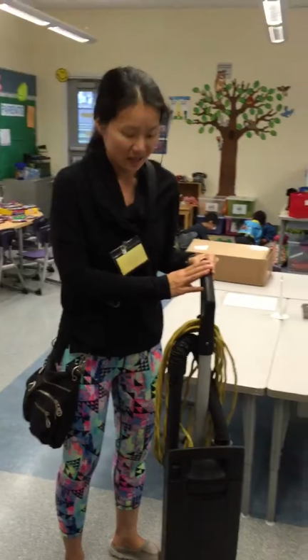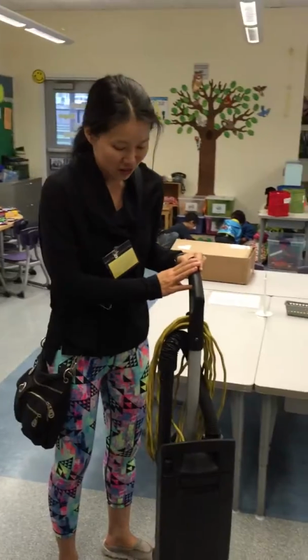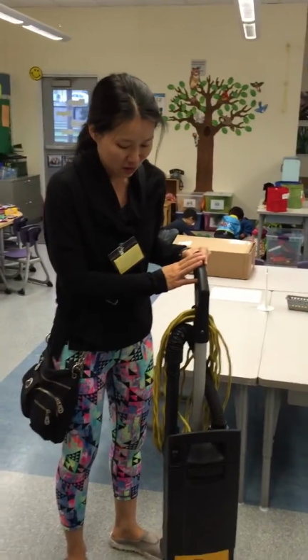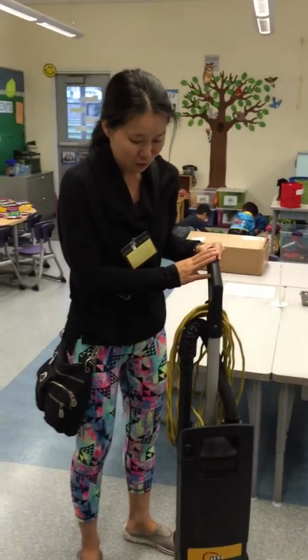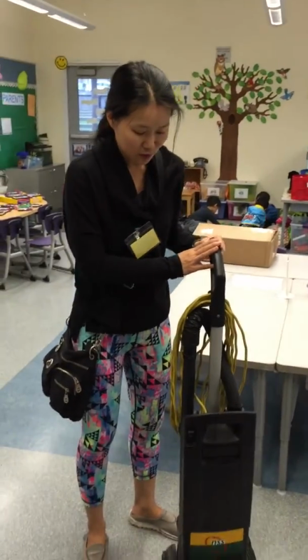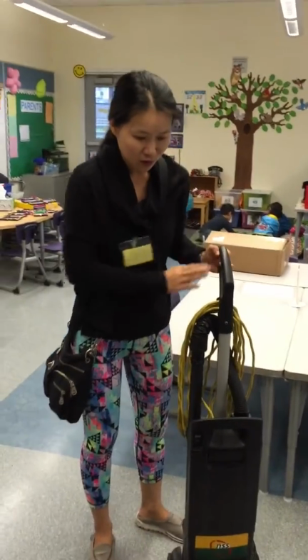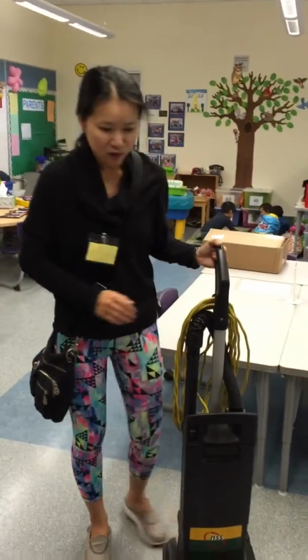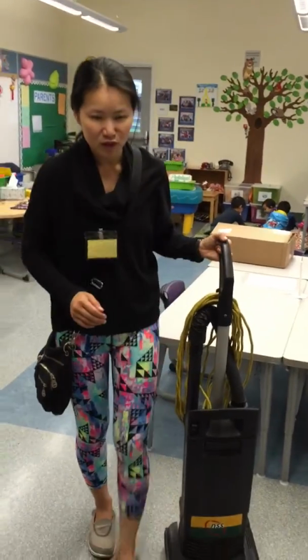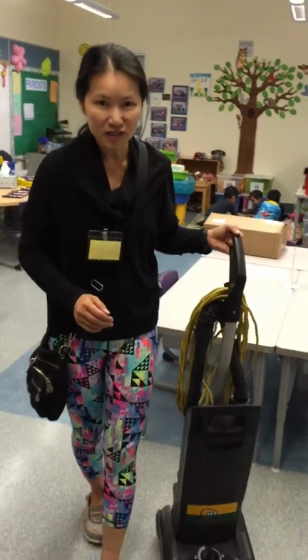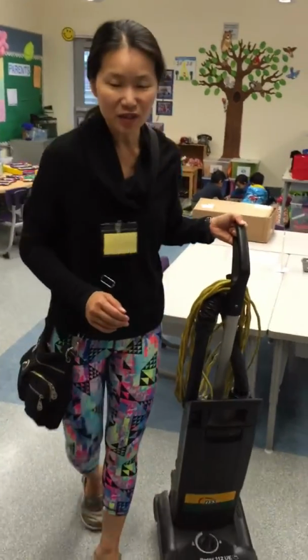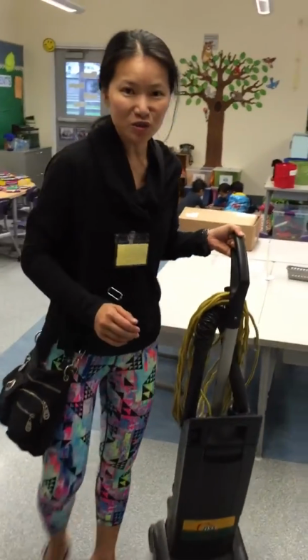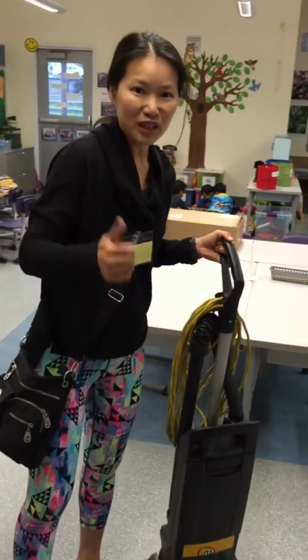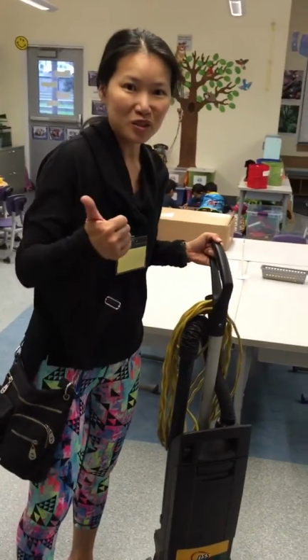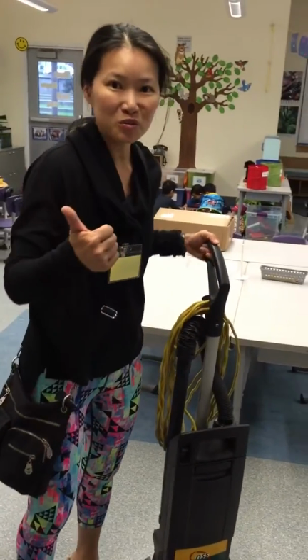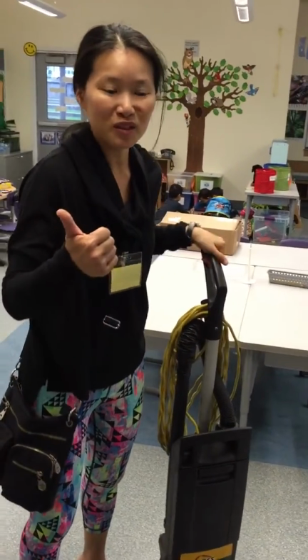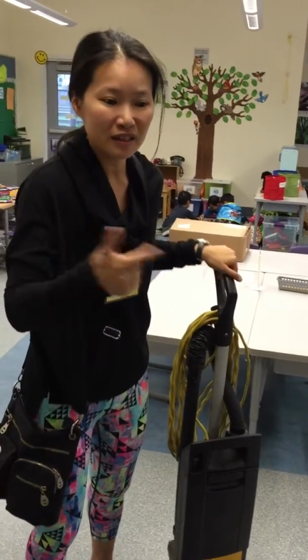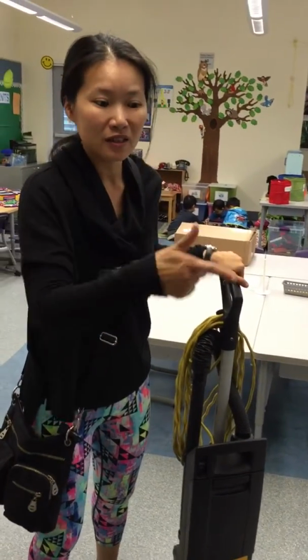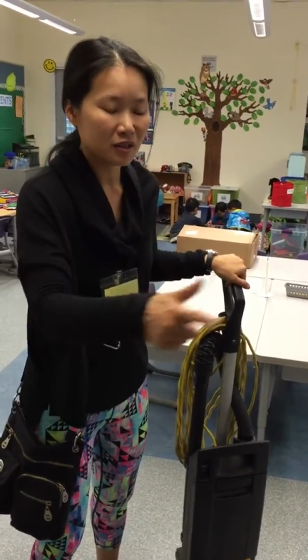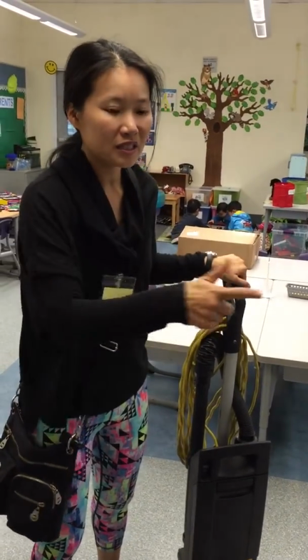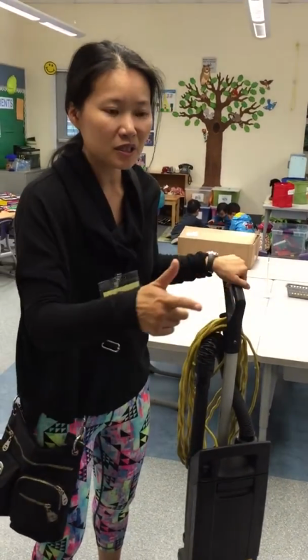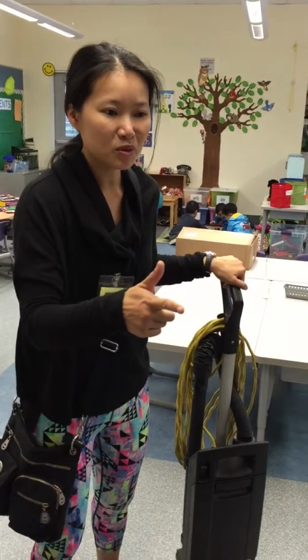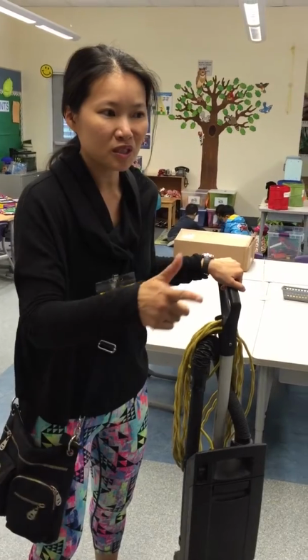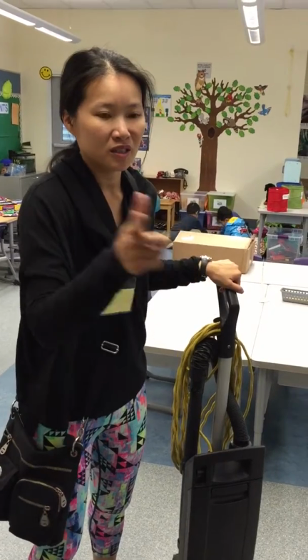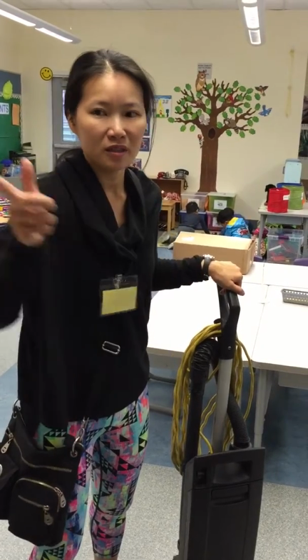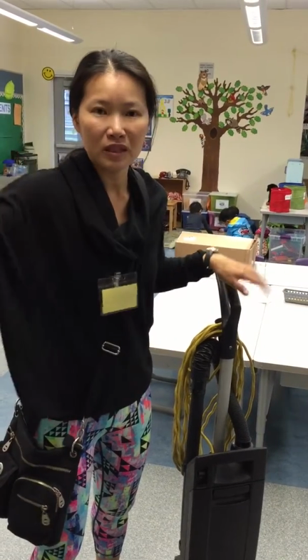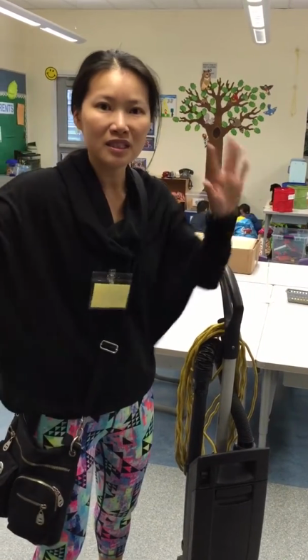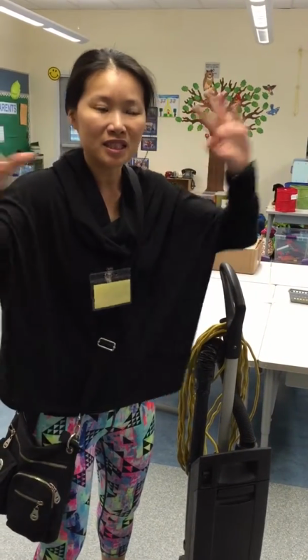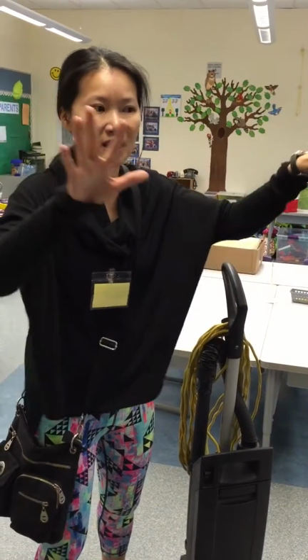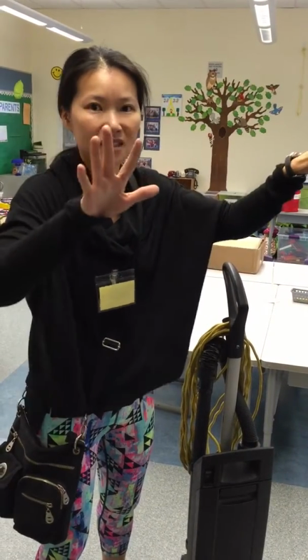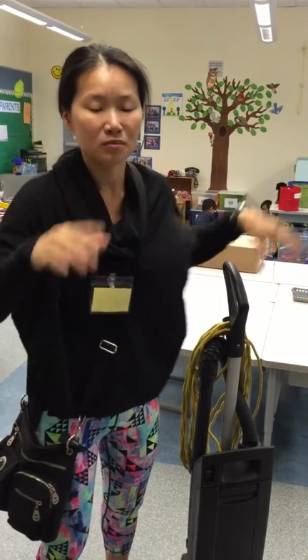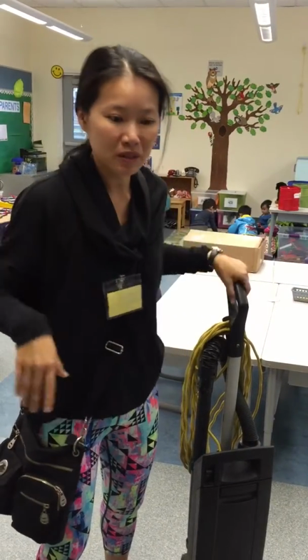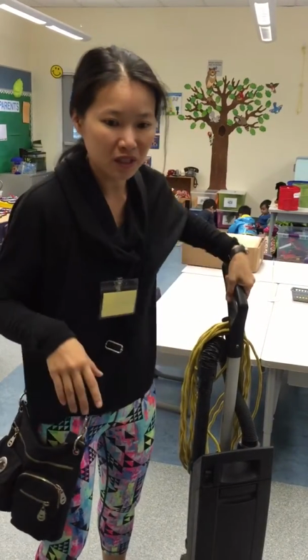So three things you have to do is vacuum, clean the tables, and clean the sinks and maybe the toilet.